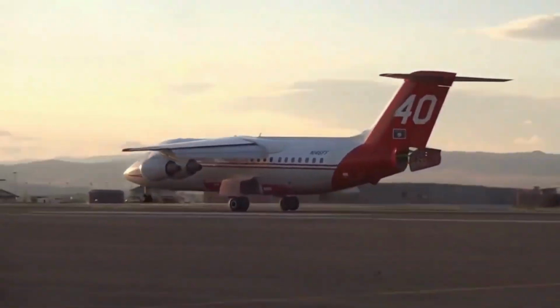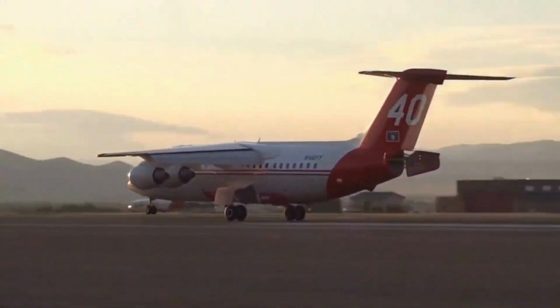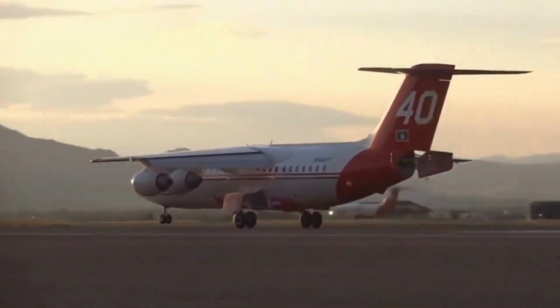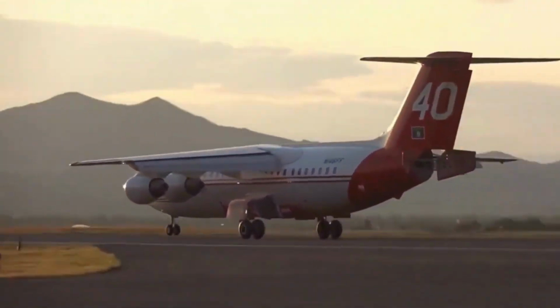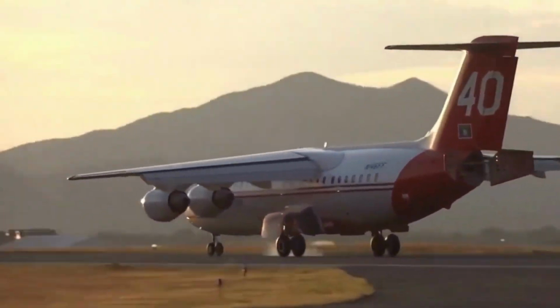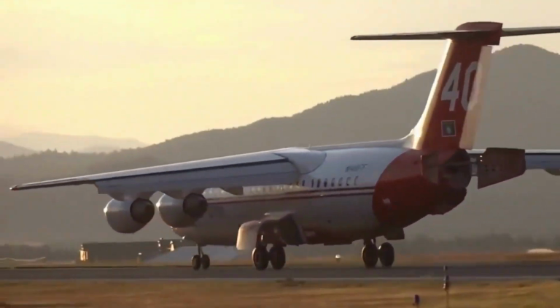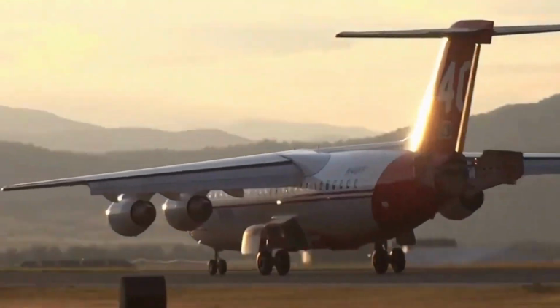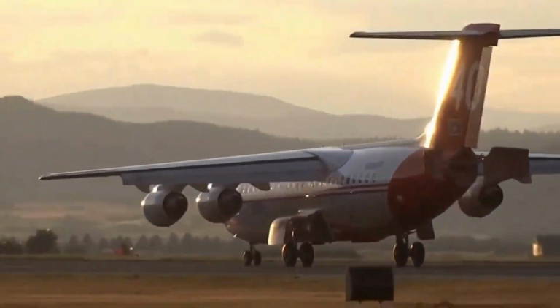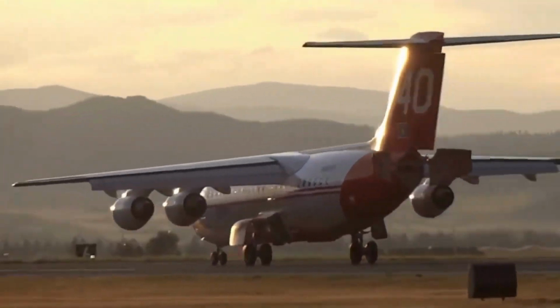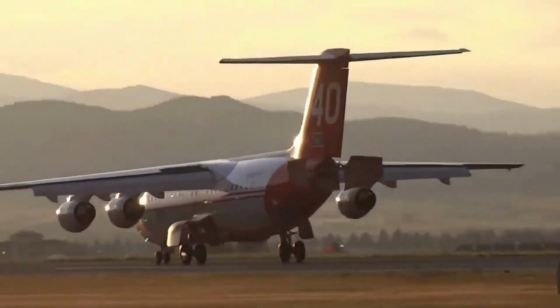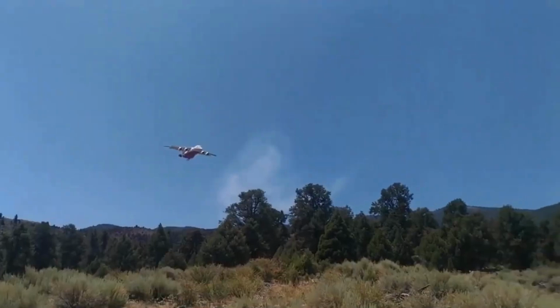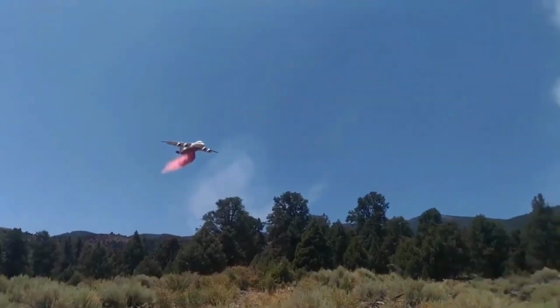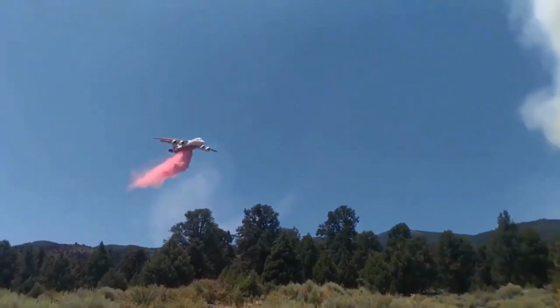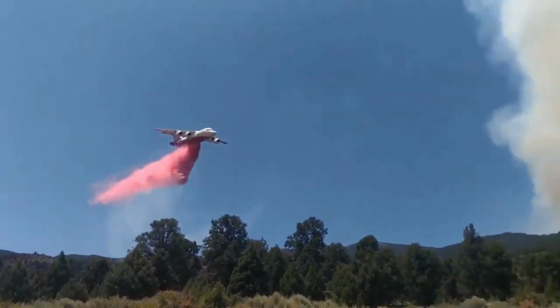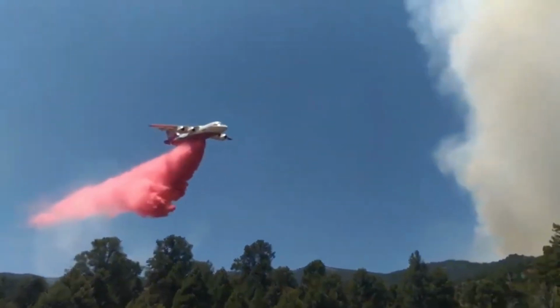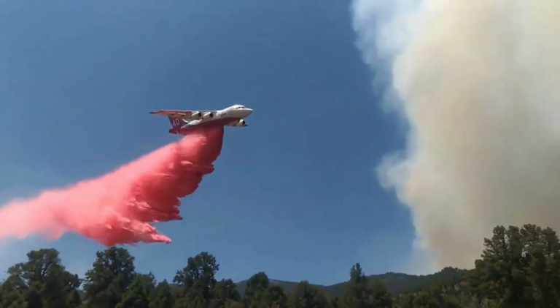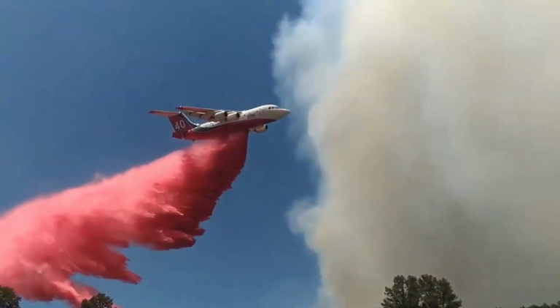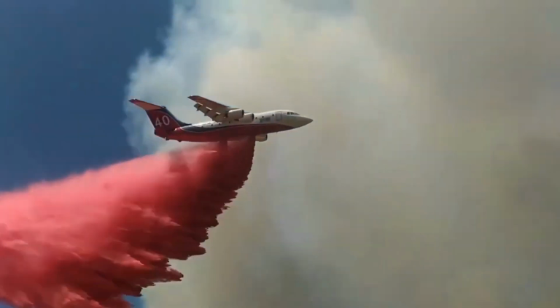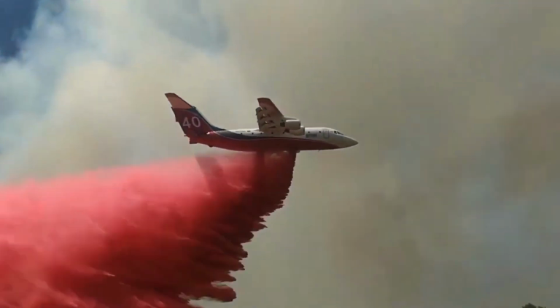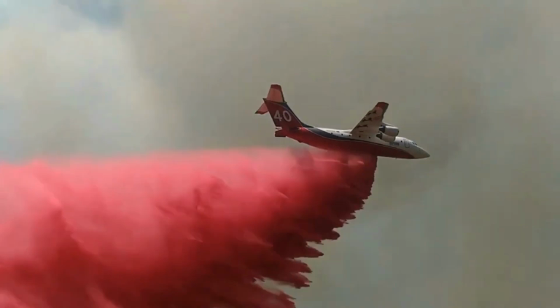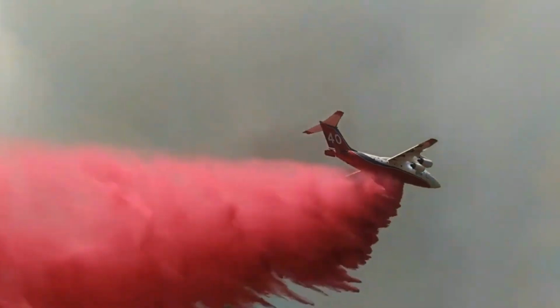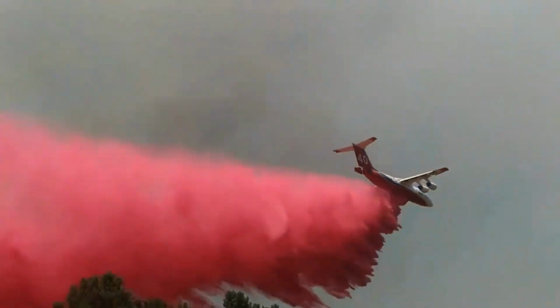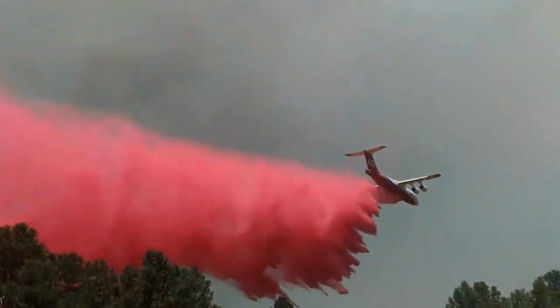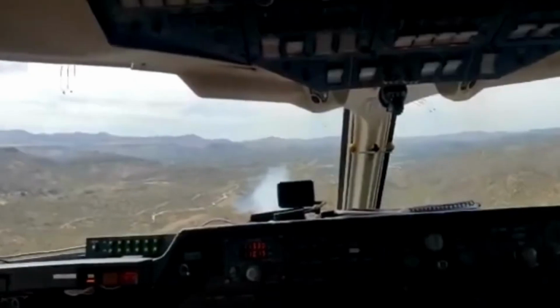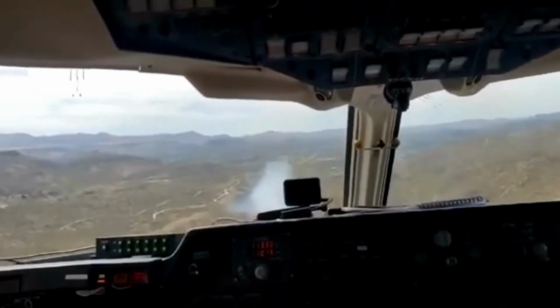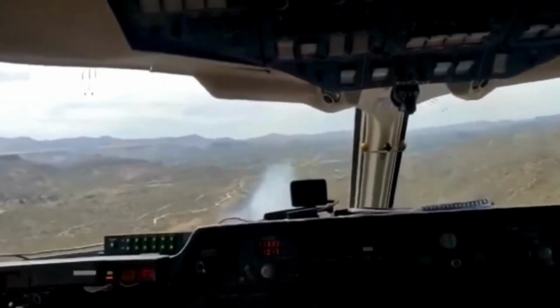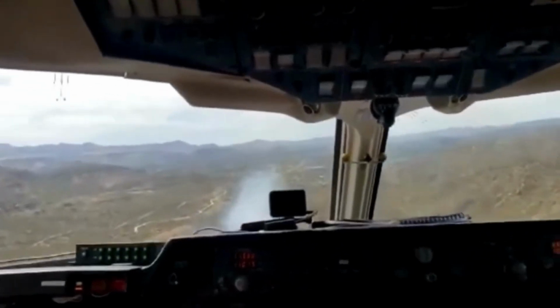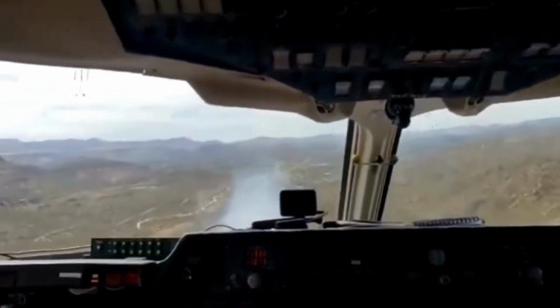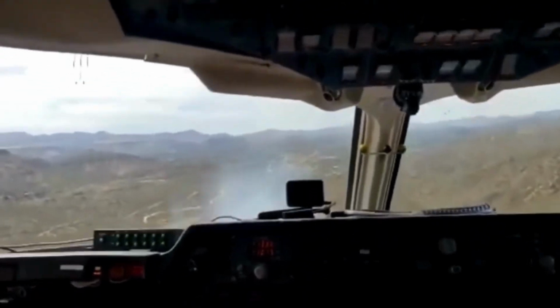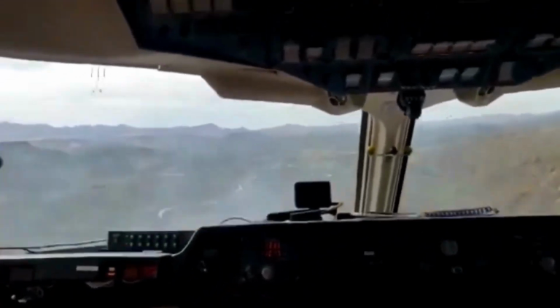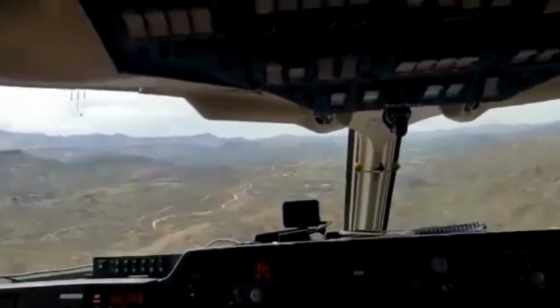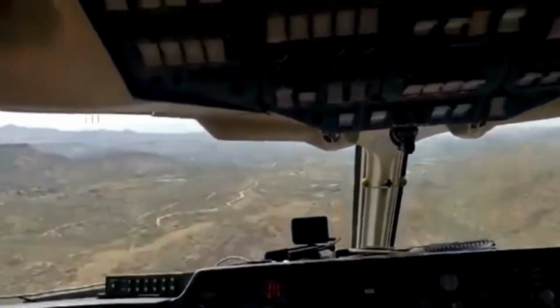We're about to uncover how this extraordinary aircraft made its jaw-dropping transition from luxury flights to firefighting heroics. It's a story of innovation, determination, and a touch of daredevil spirit.